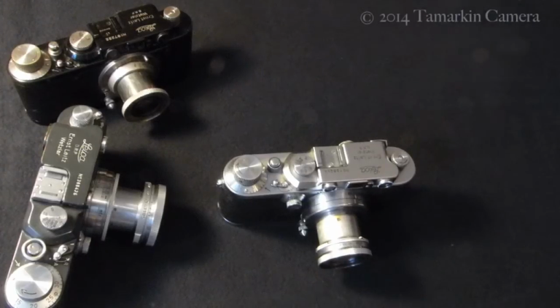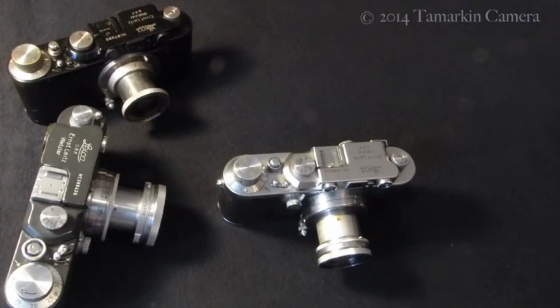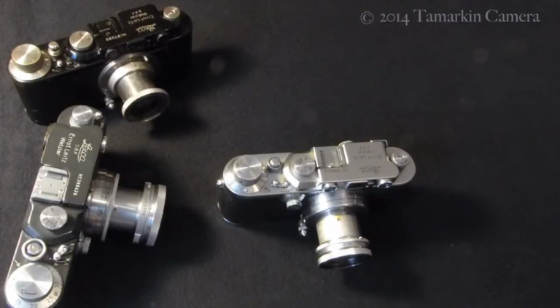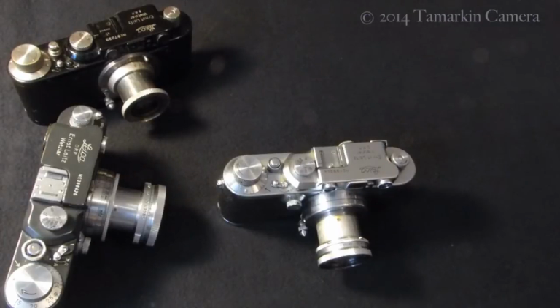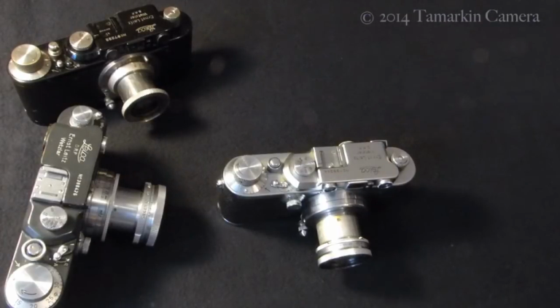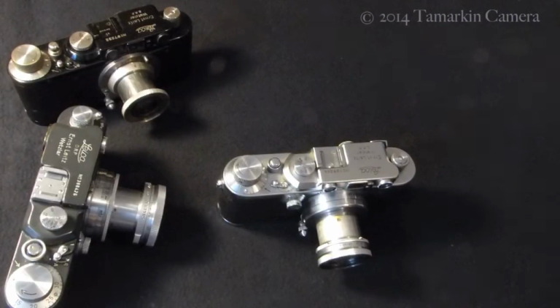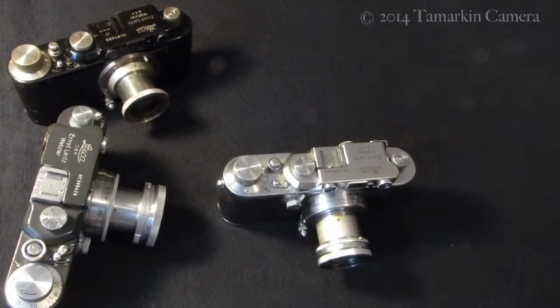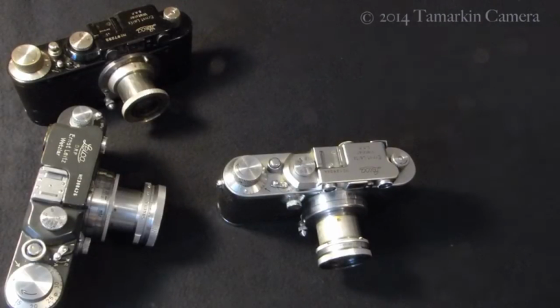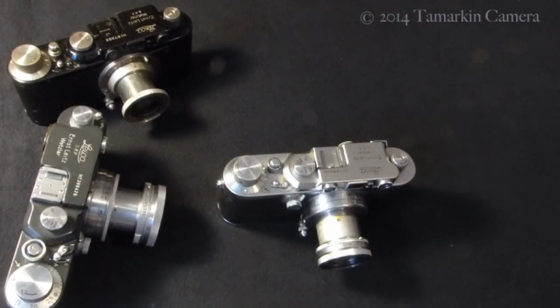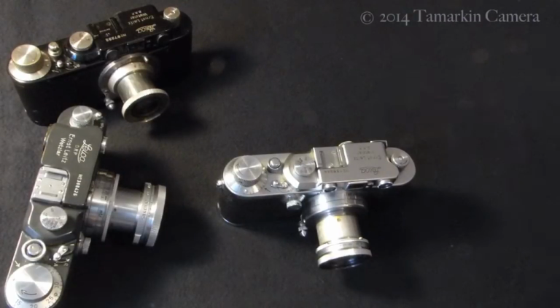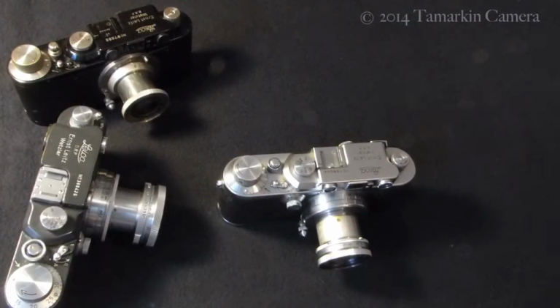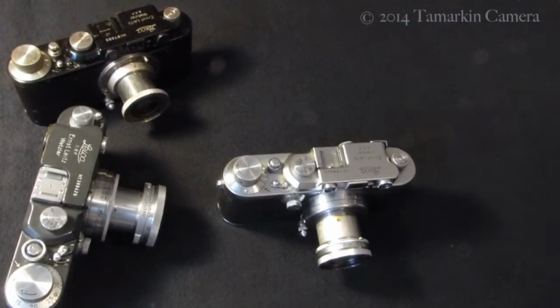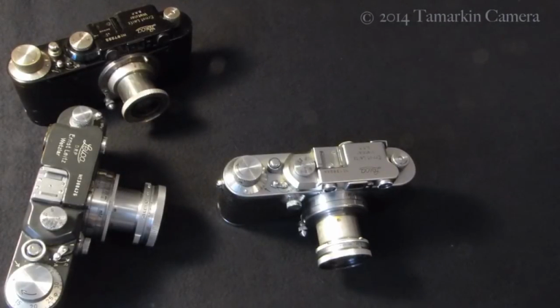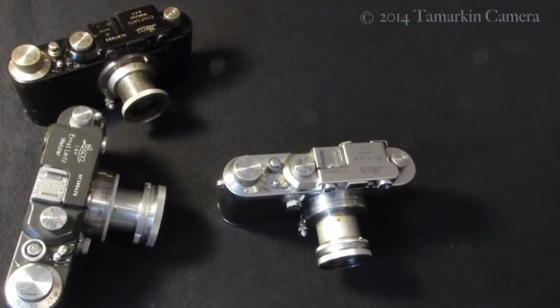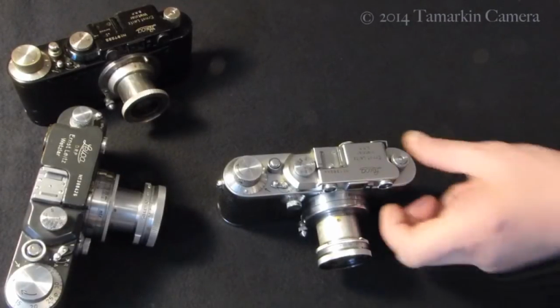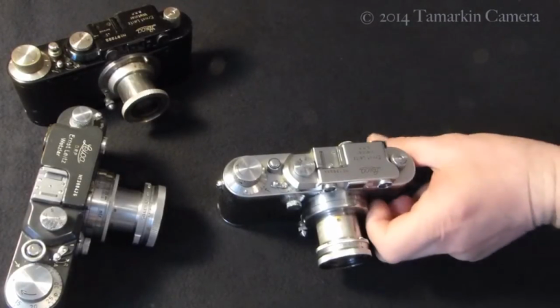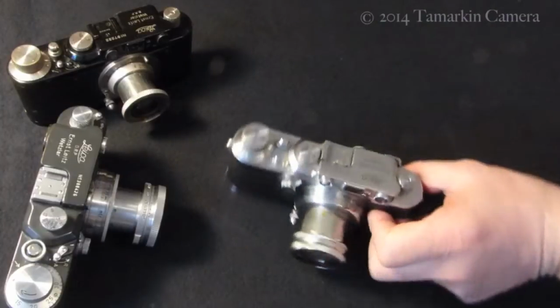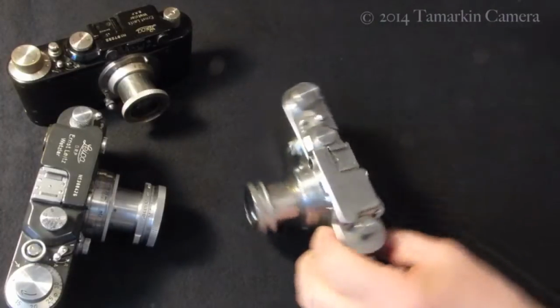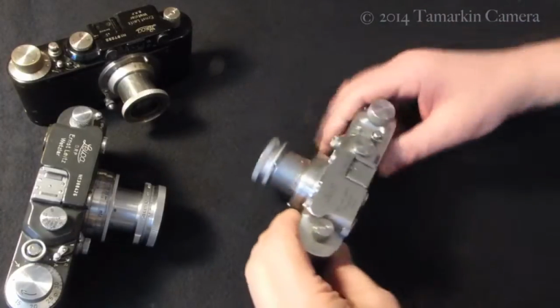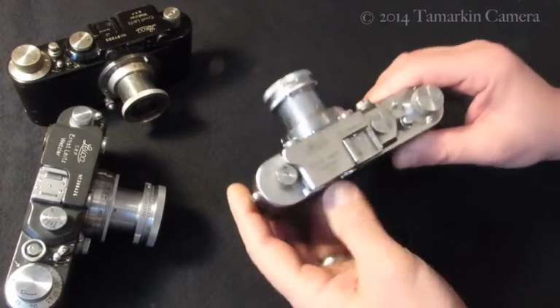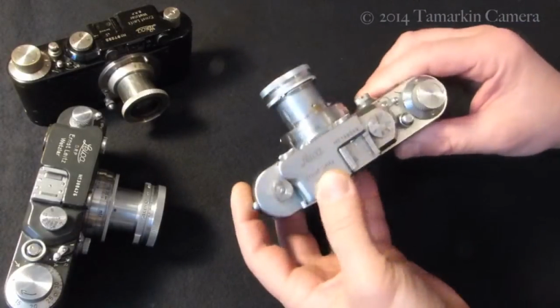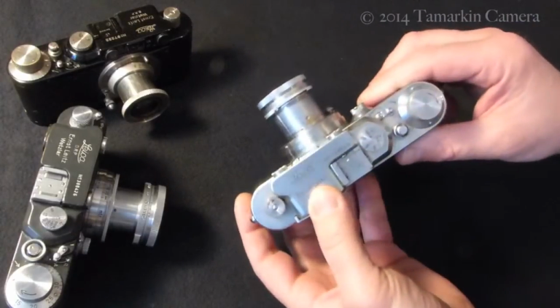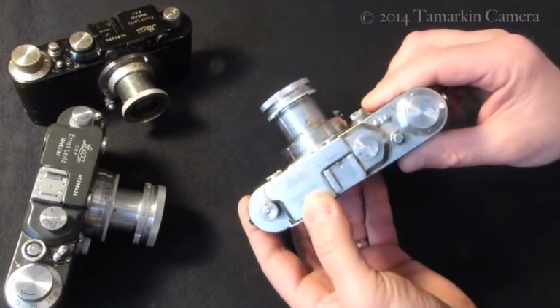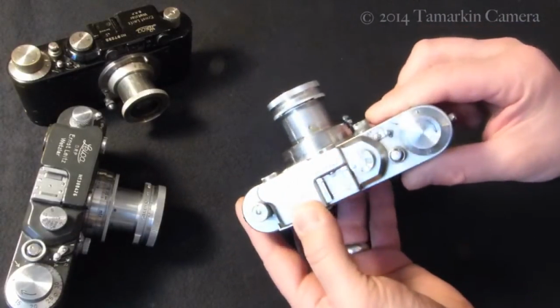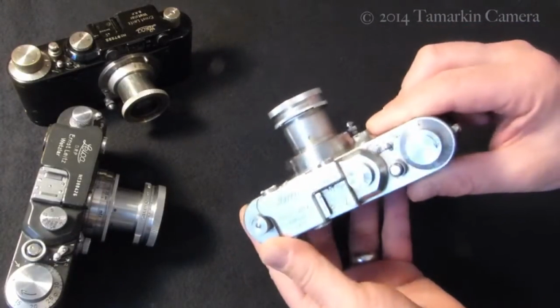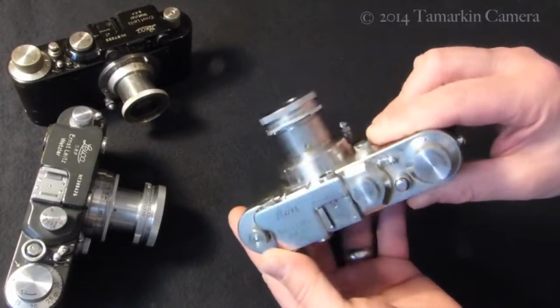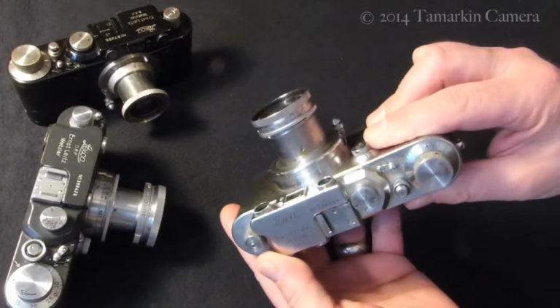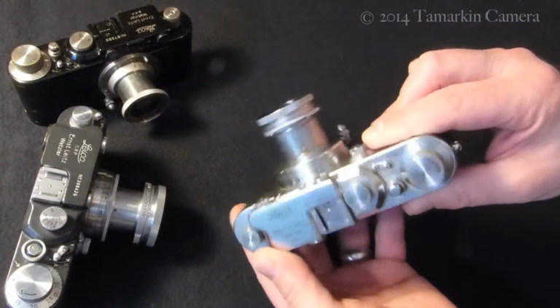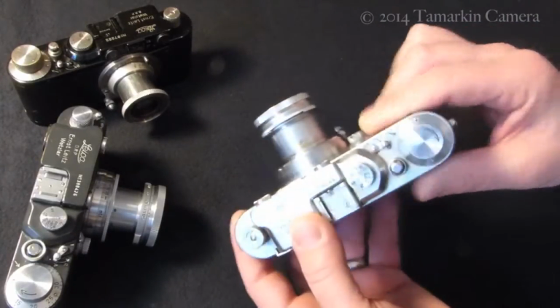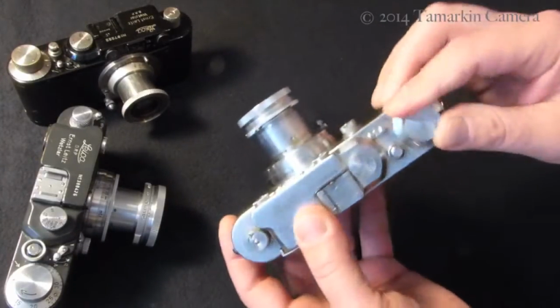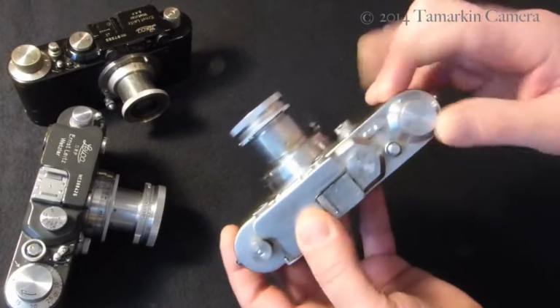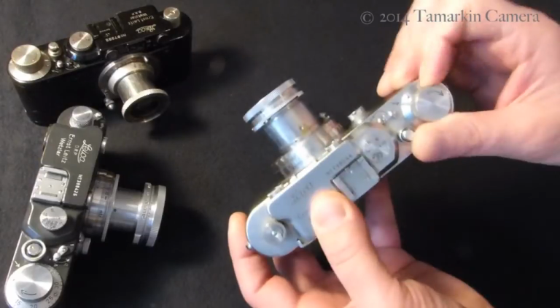Dan Tamarkin here from Tamarkin Camera in downtown Chicago to talk a little bit about the Leica 3 and other Leica screw mount cameras, and how to unload the camera once you're done shooting.